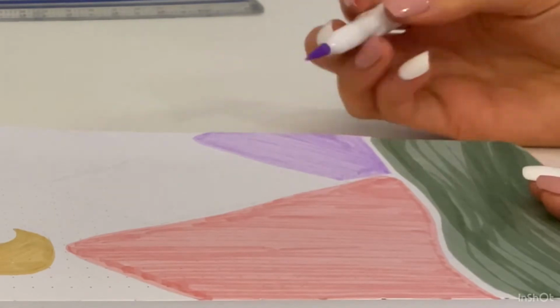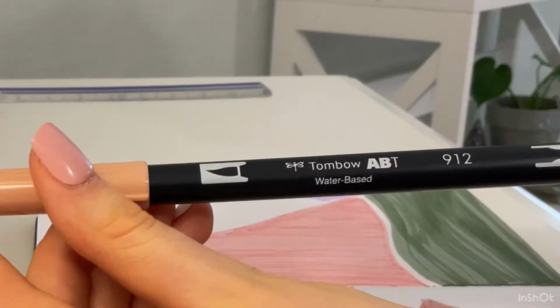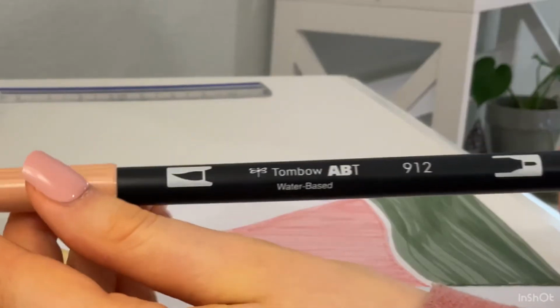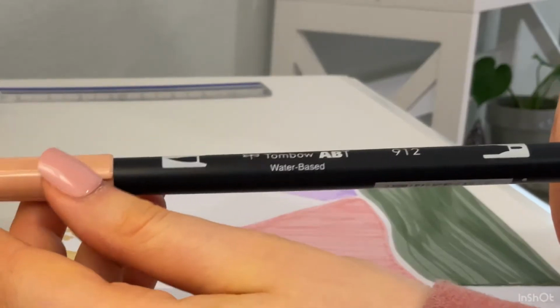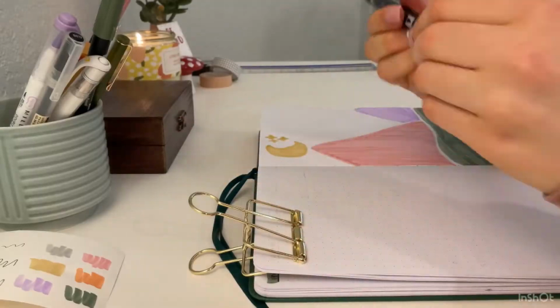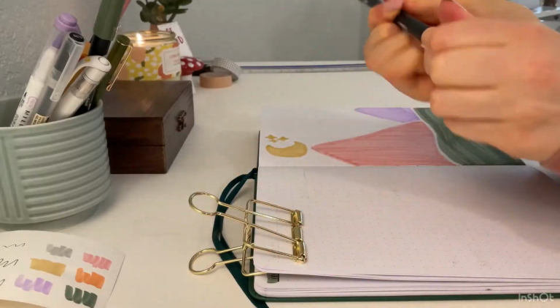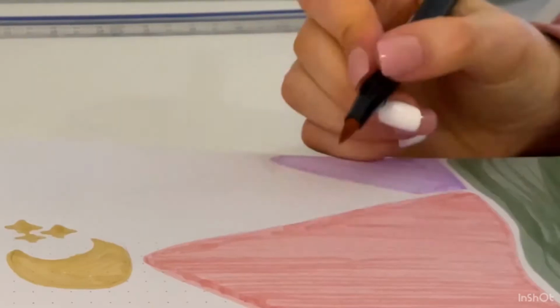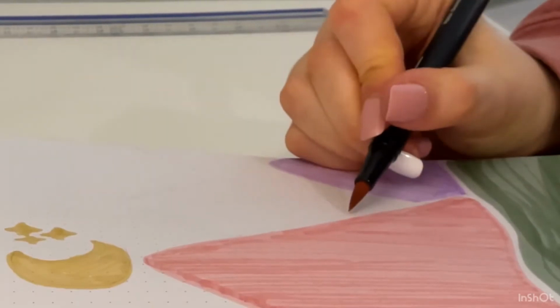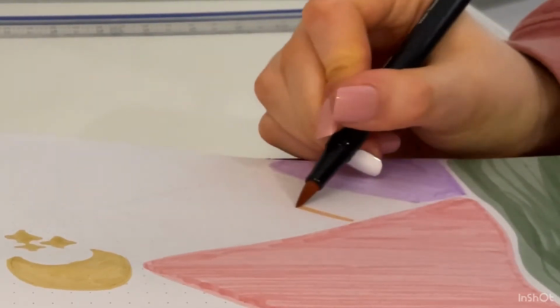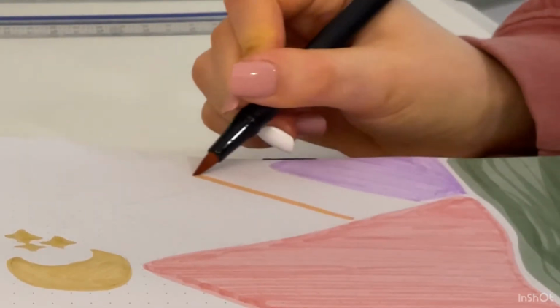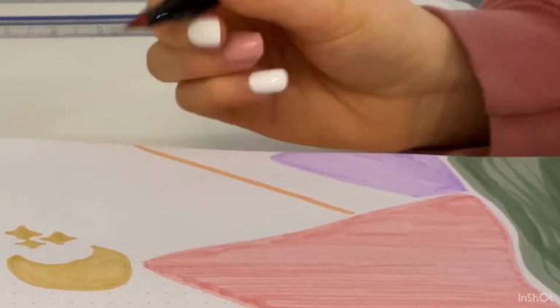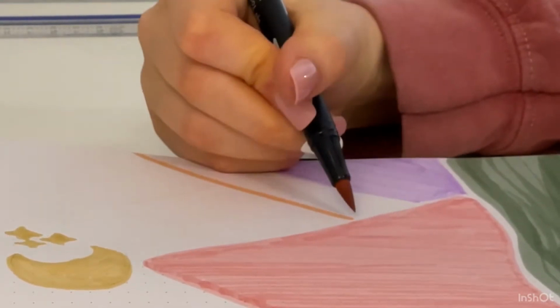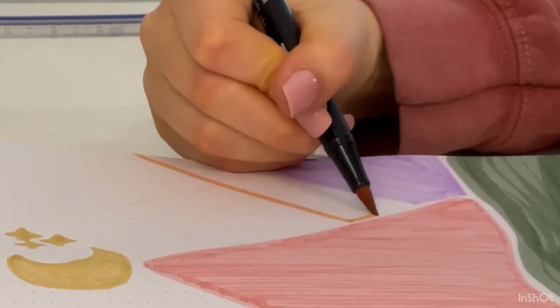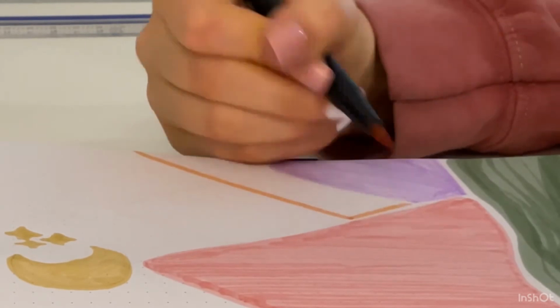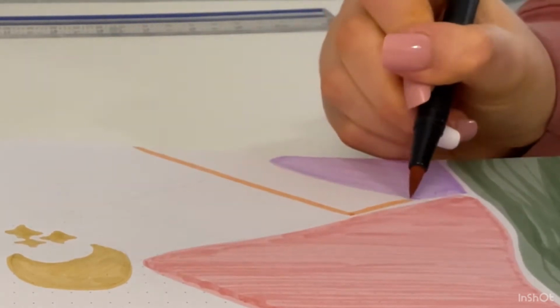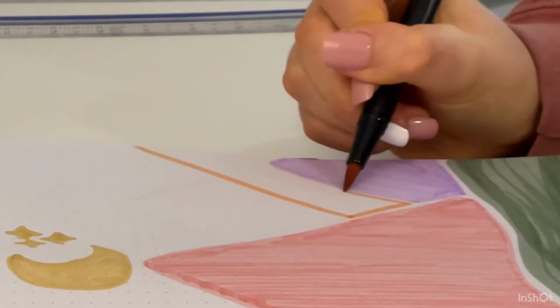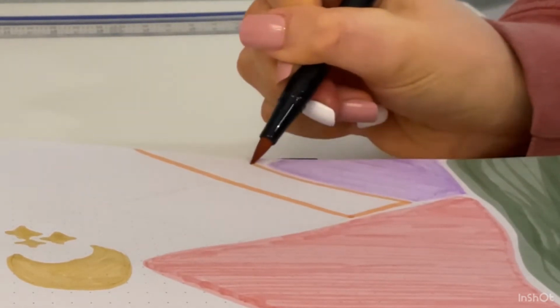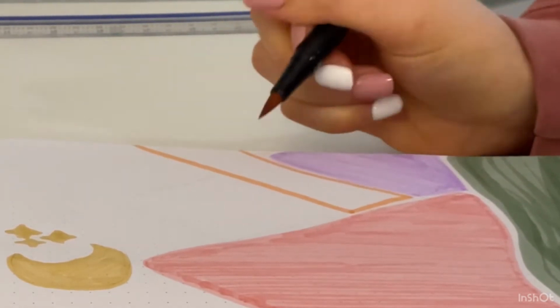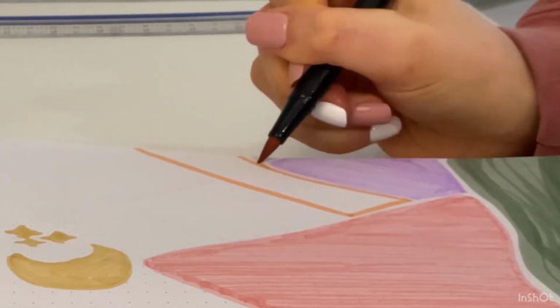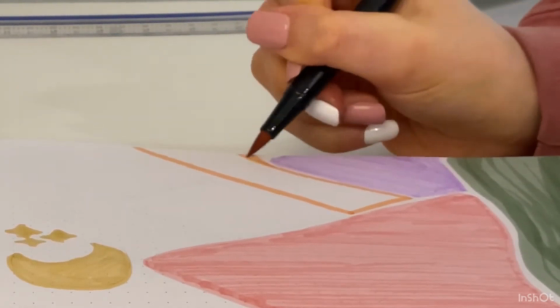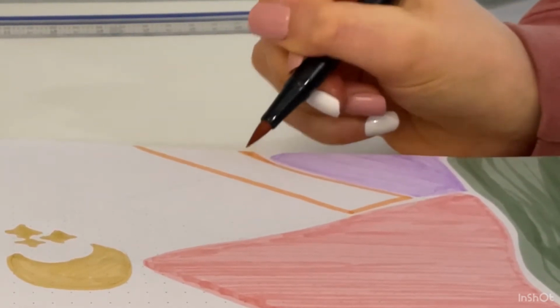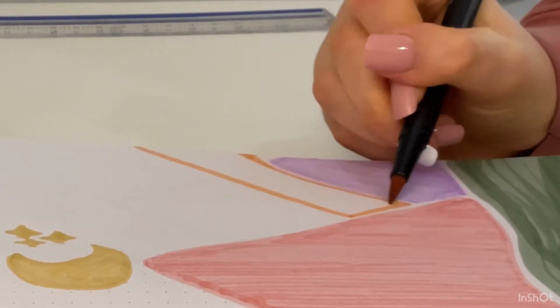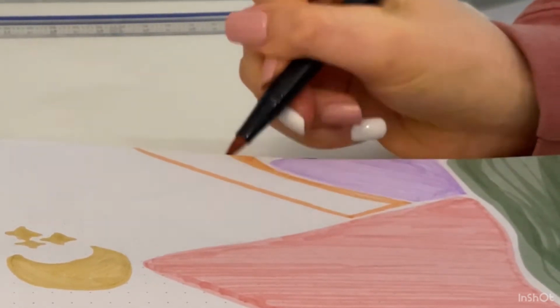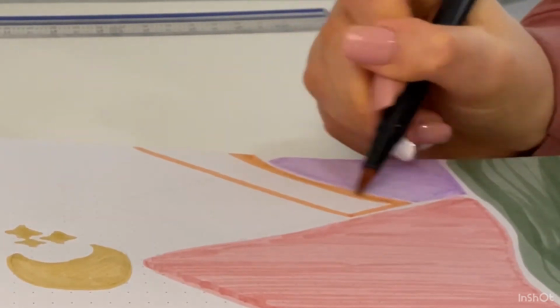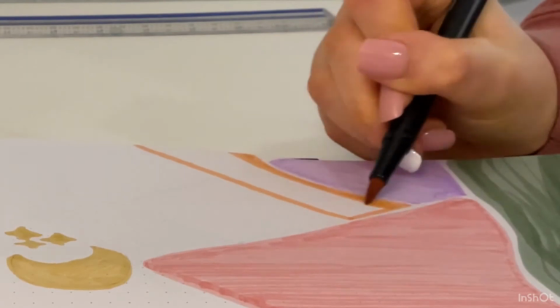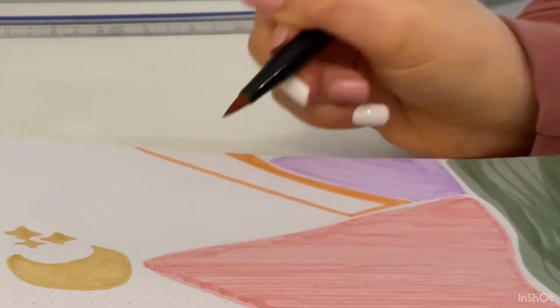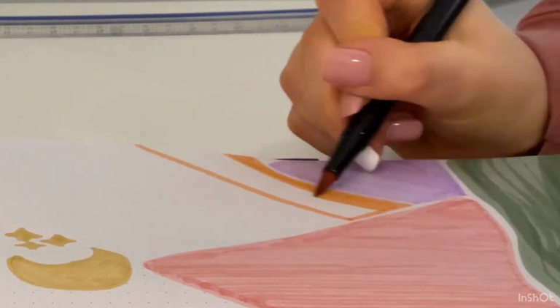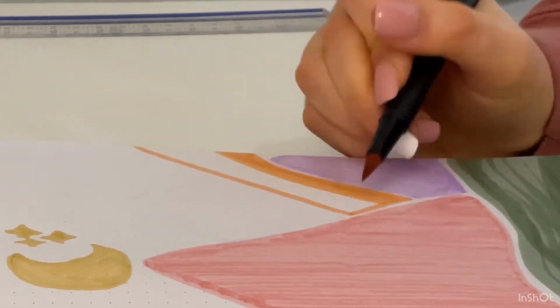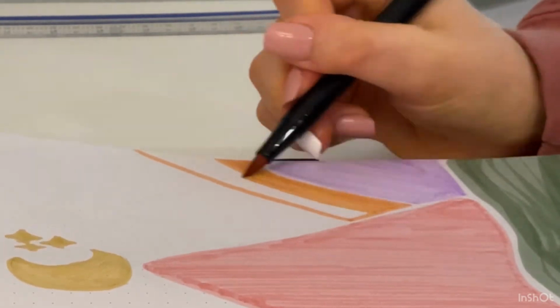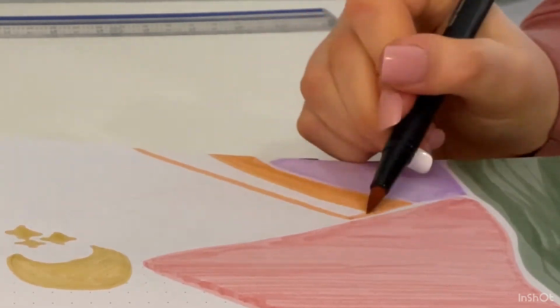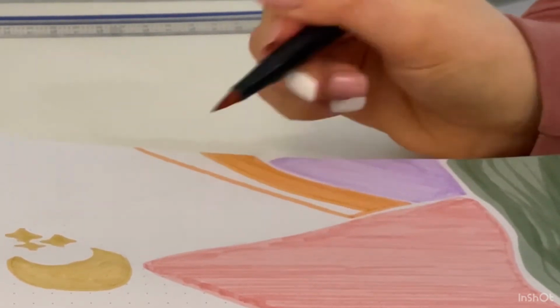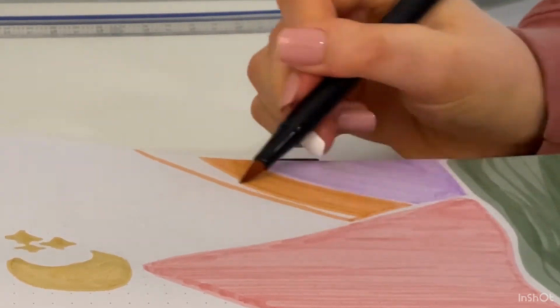Now we are doing the third mountain which is more of an orangish peach color. I'm going along the same lines as the other ones and rounding it at the top of the purple mountain to make it look like it's going behind it.